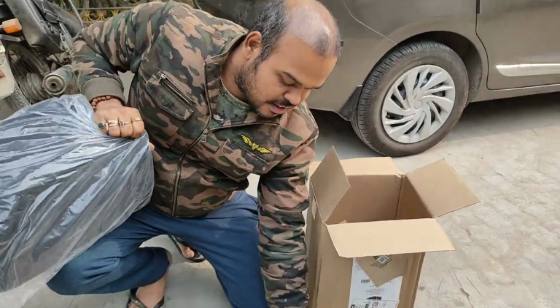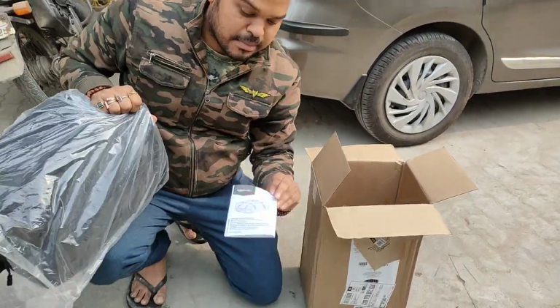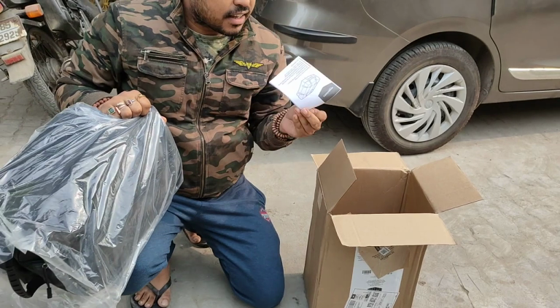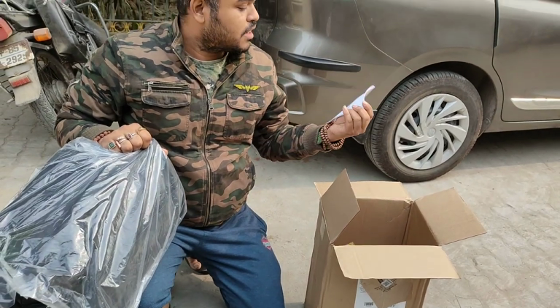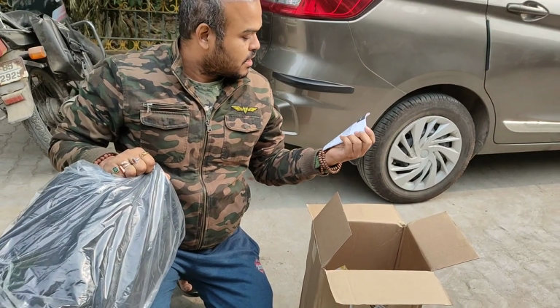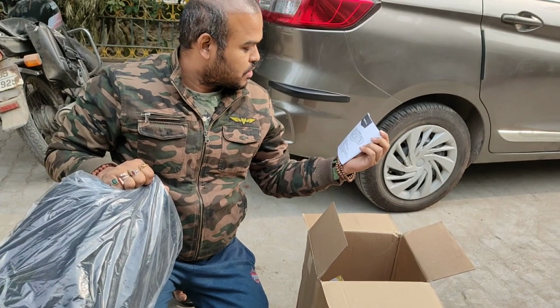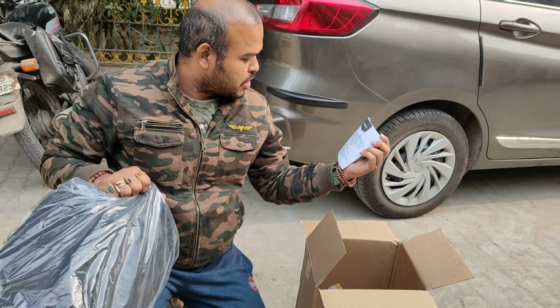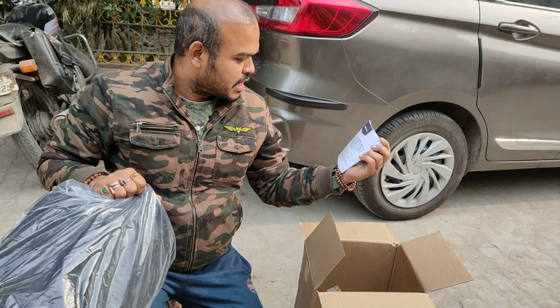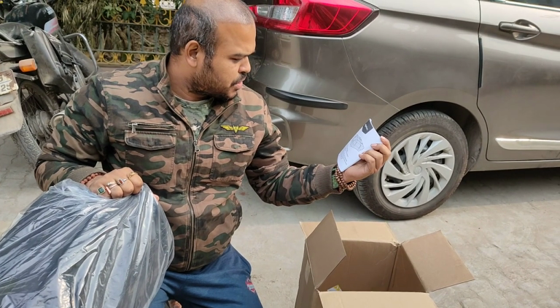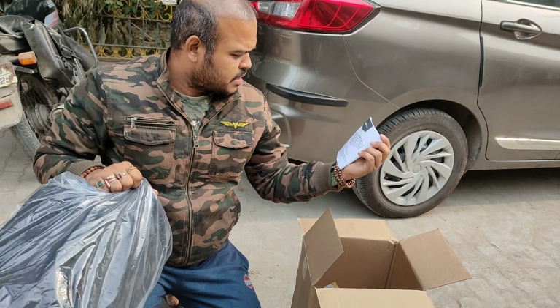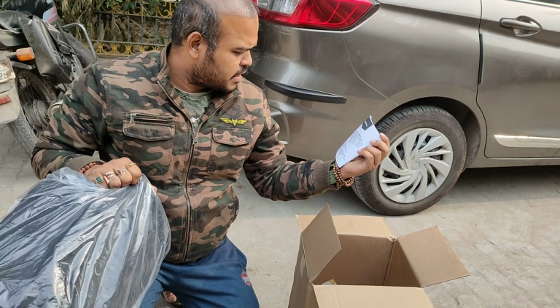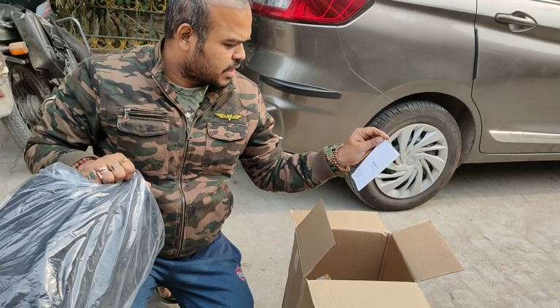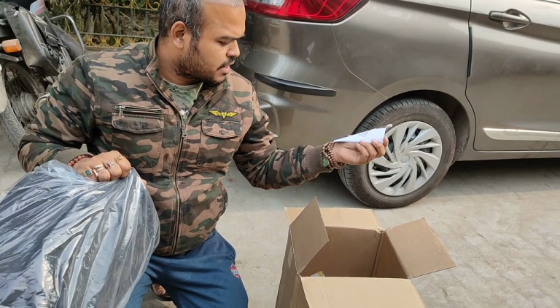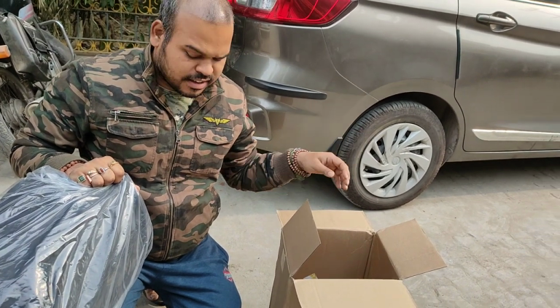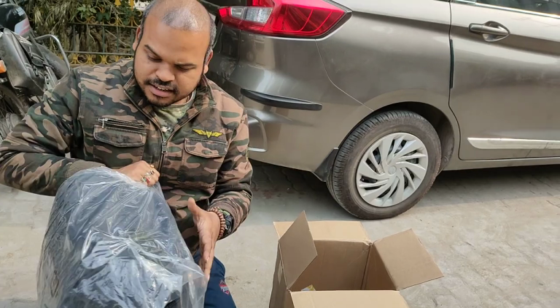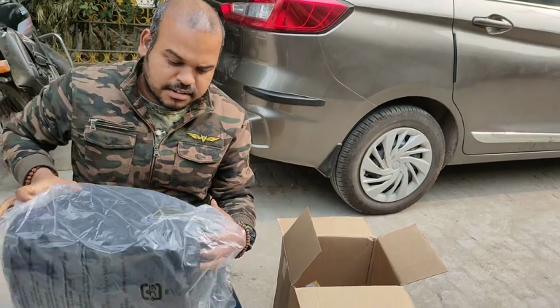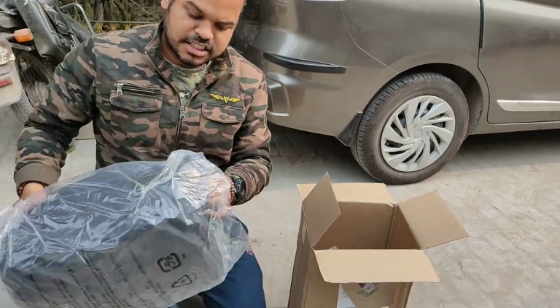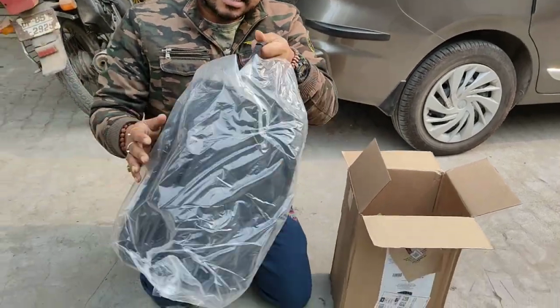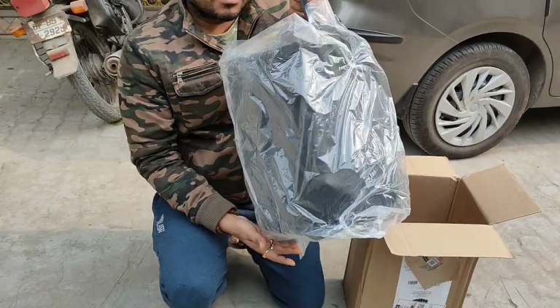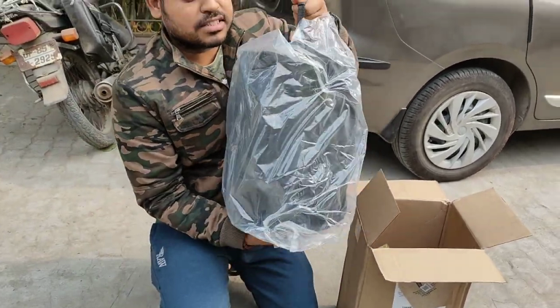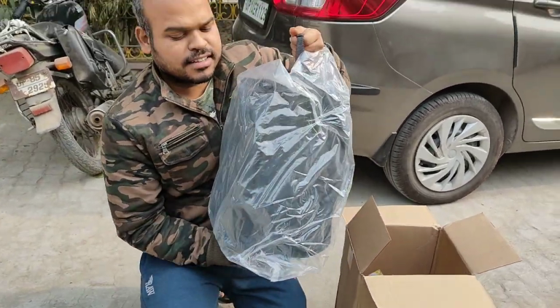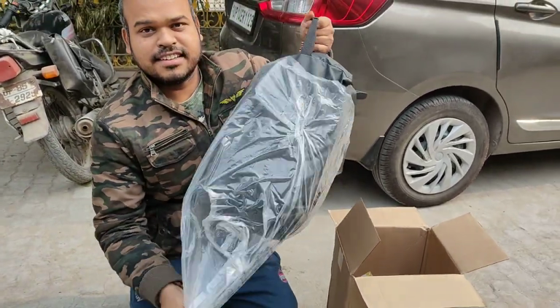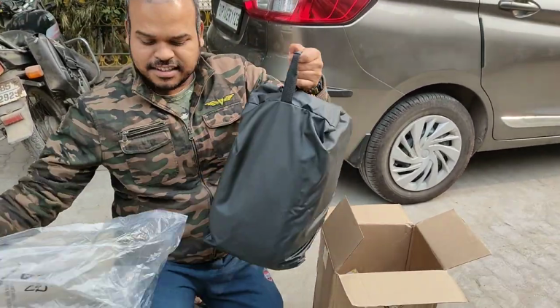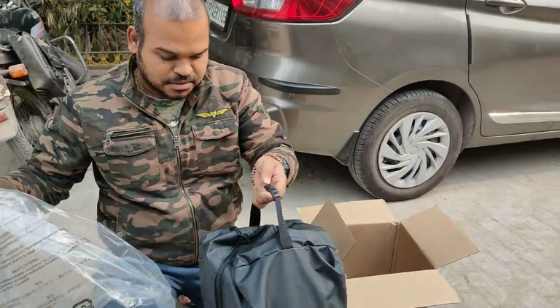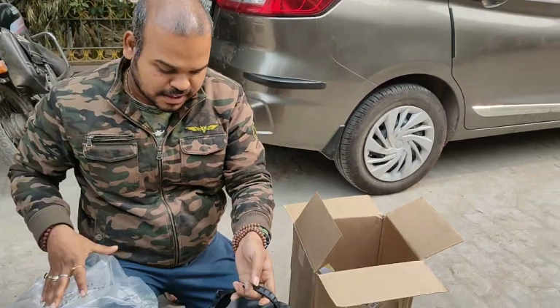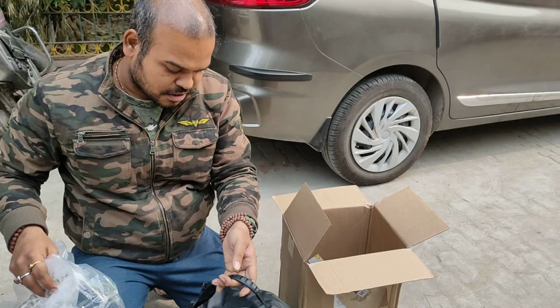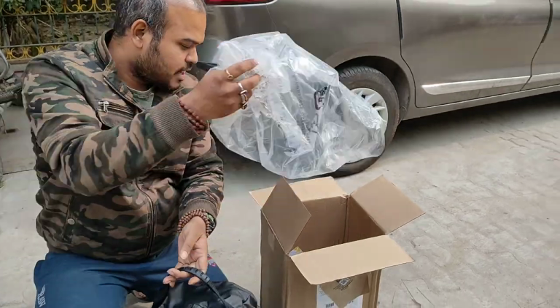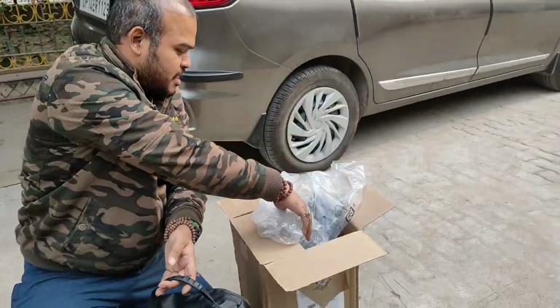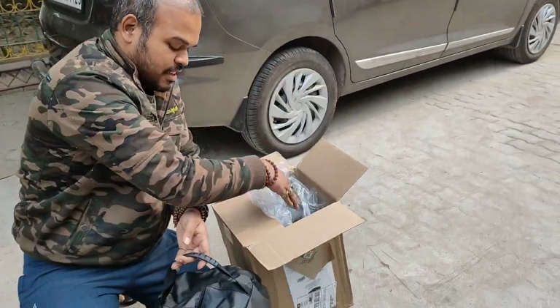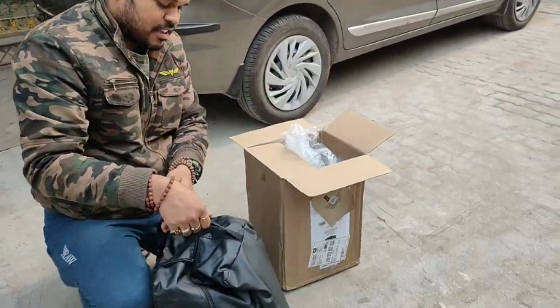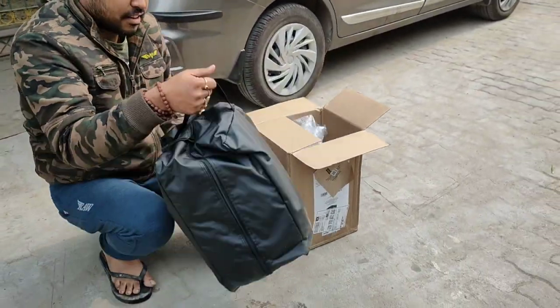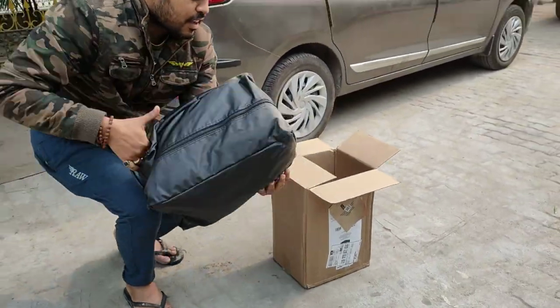Wow! This is a manual! I'm going to read that for sure — how to read it and how to use it. Let me check. Watch inside. Oh my god, it's nice. This is nice.